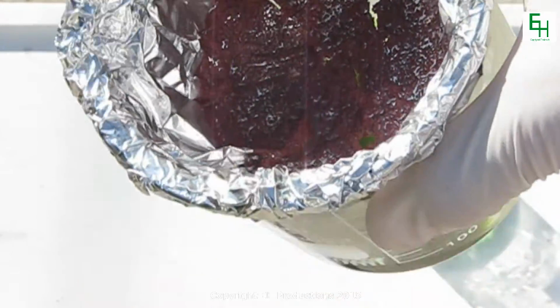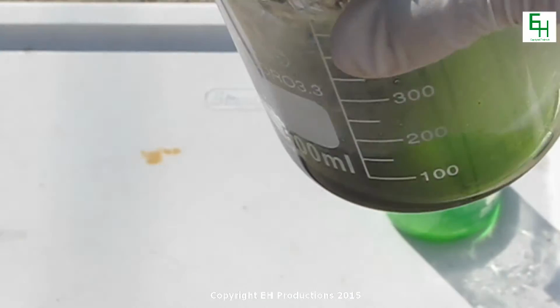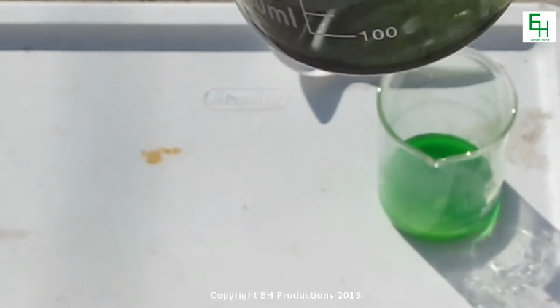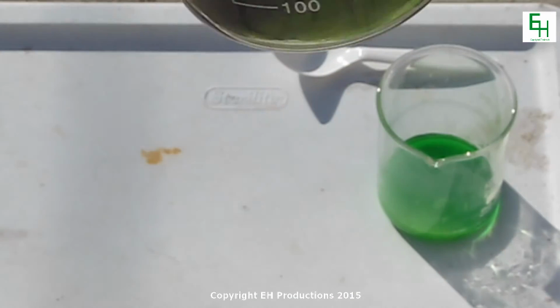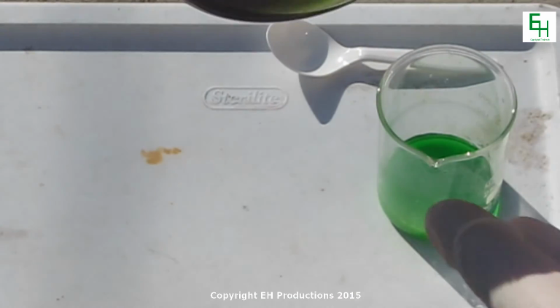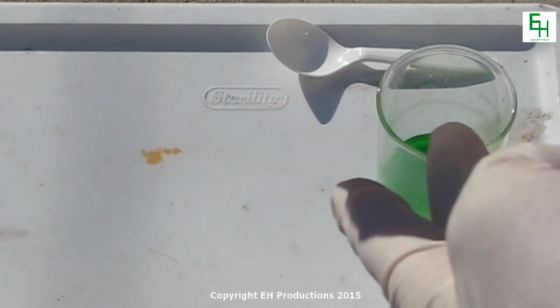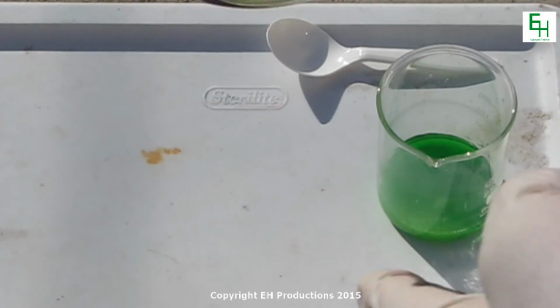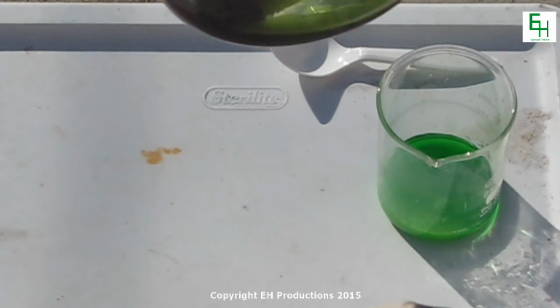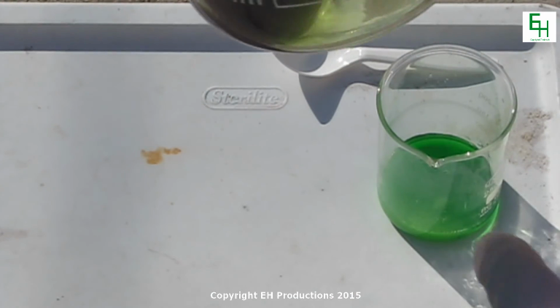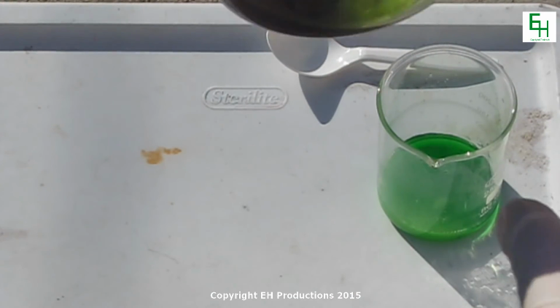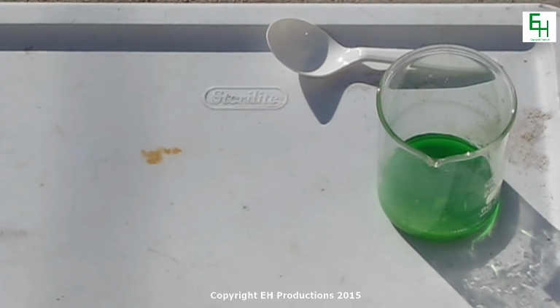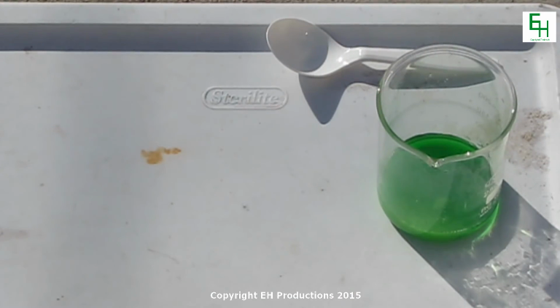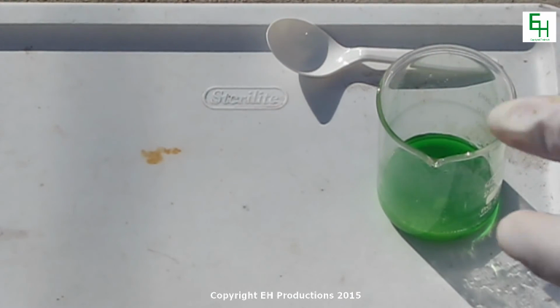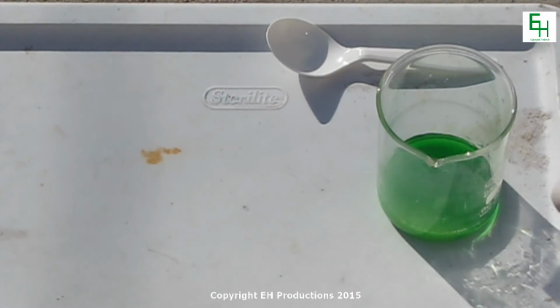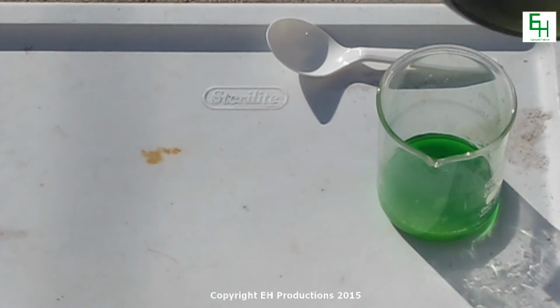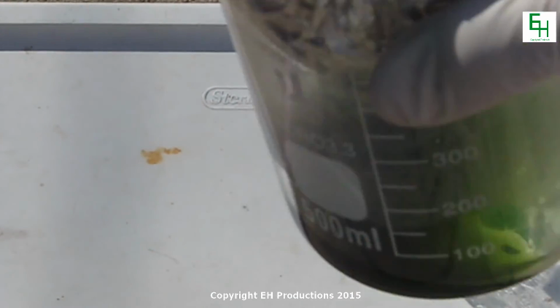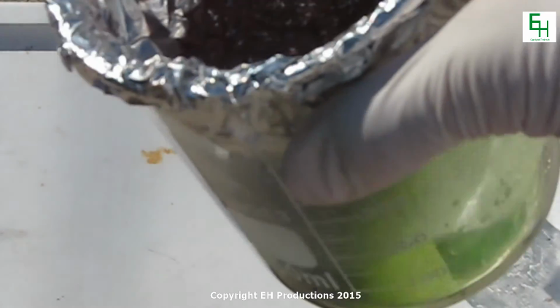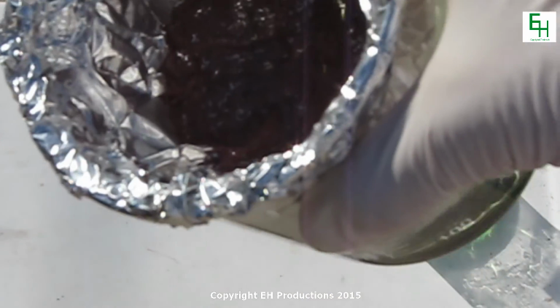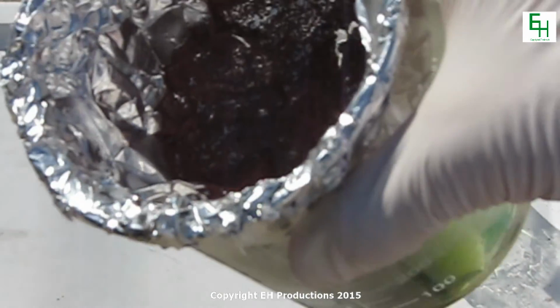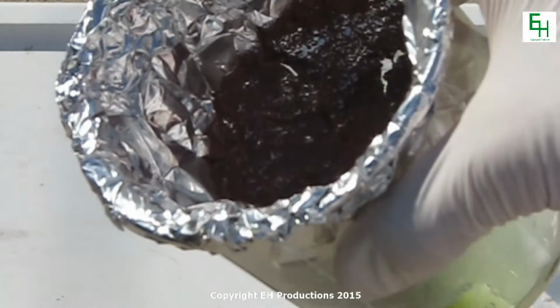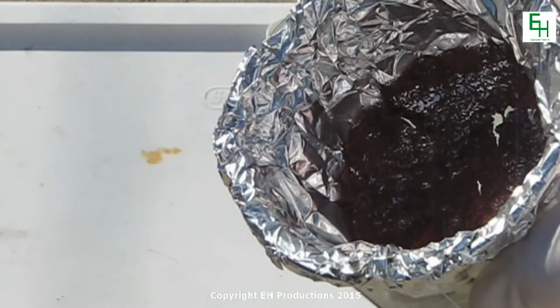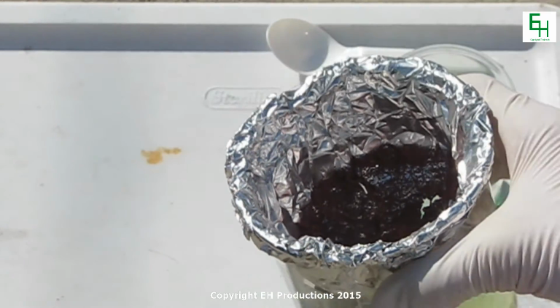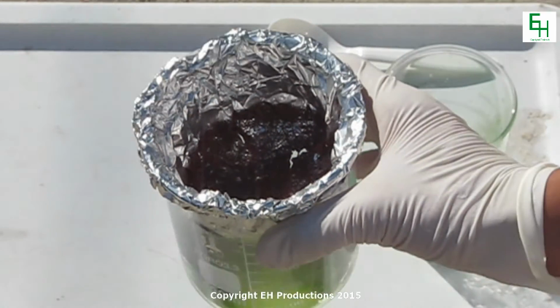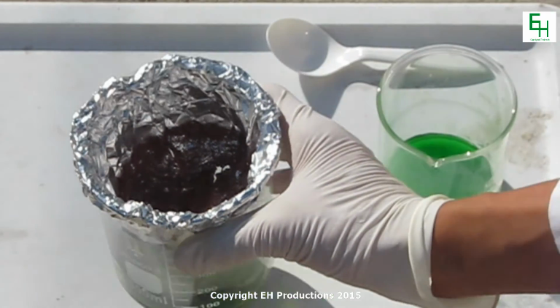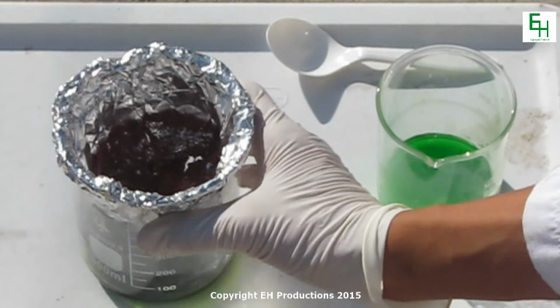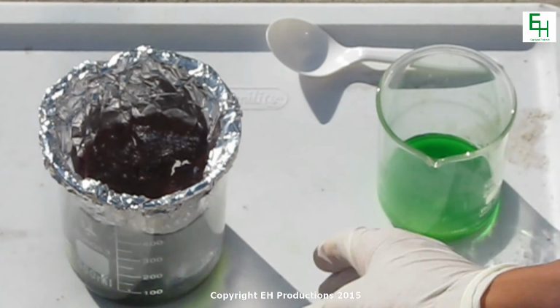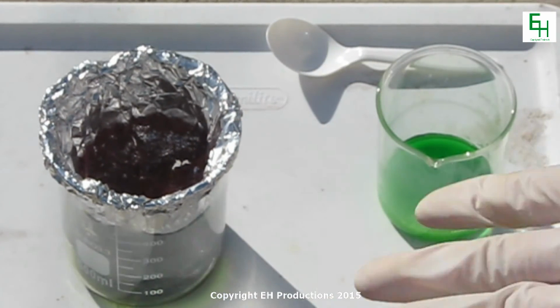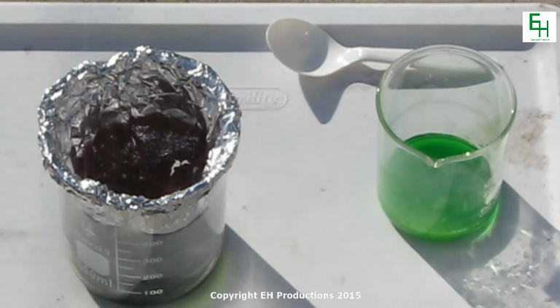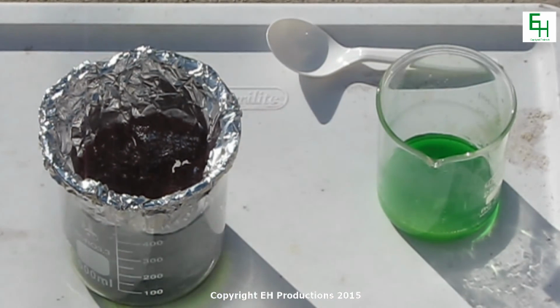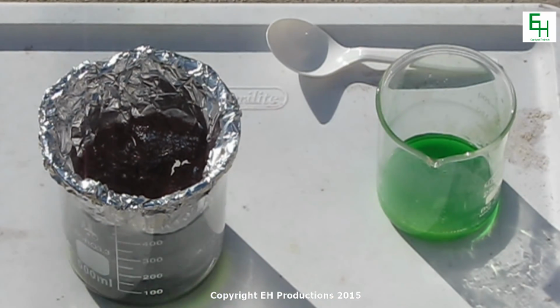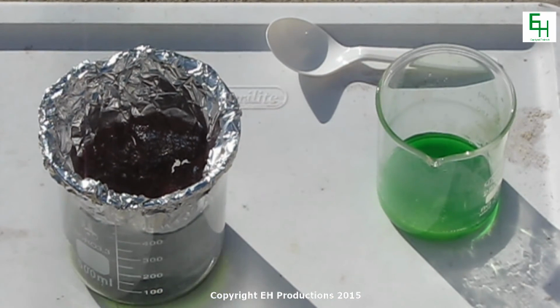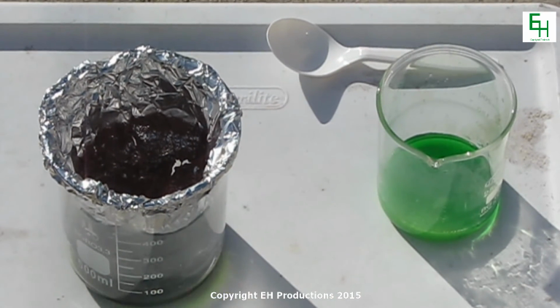To get rid of the rest of the copper chloride, just add some aluminum foil to it and it will react. It will then be safe to pour down the drain.